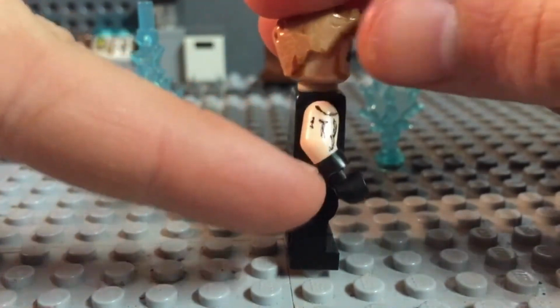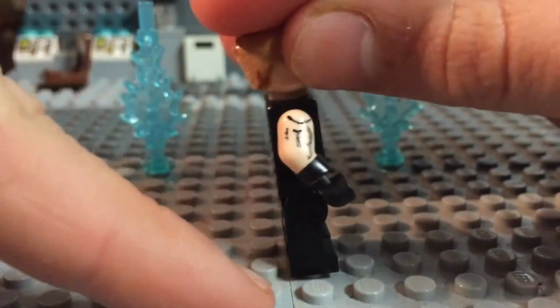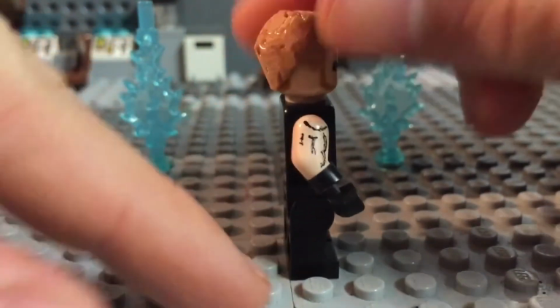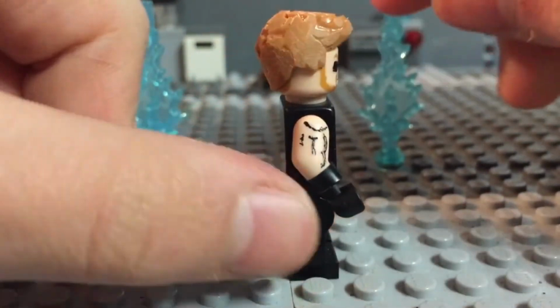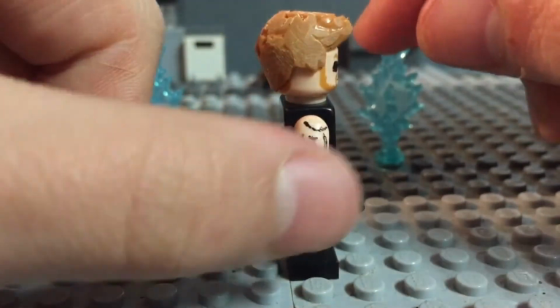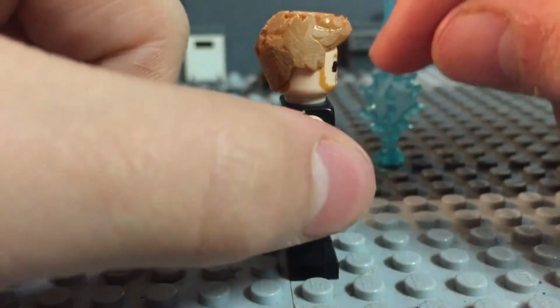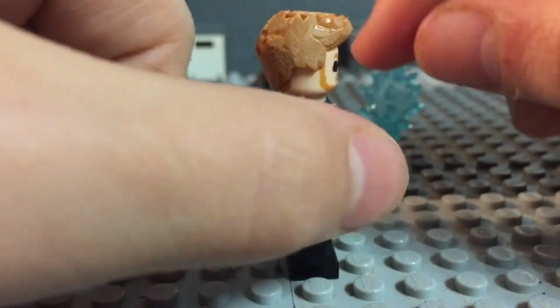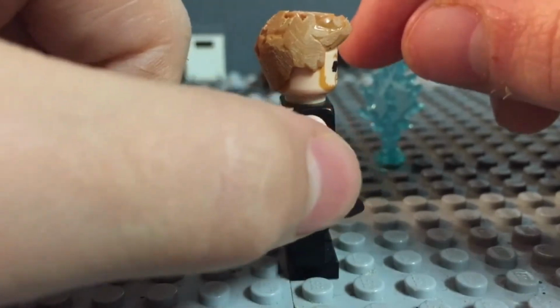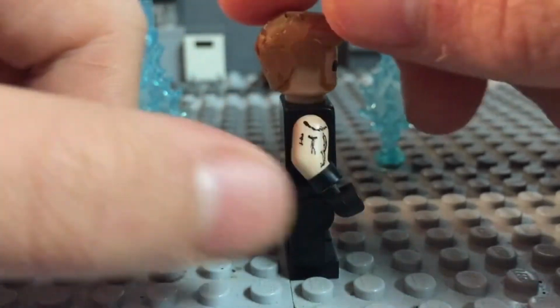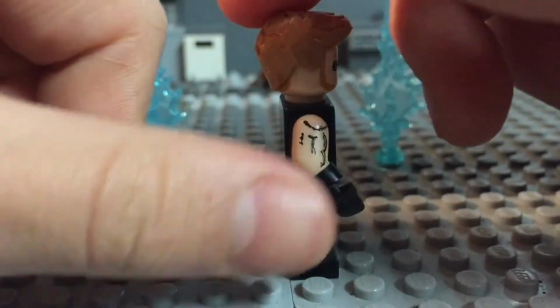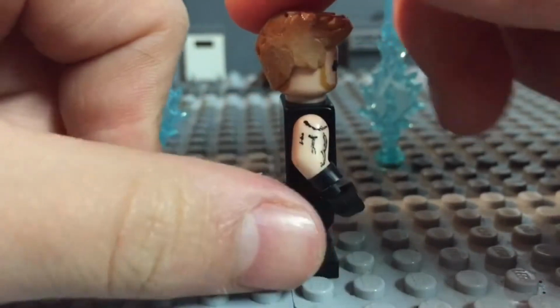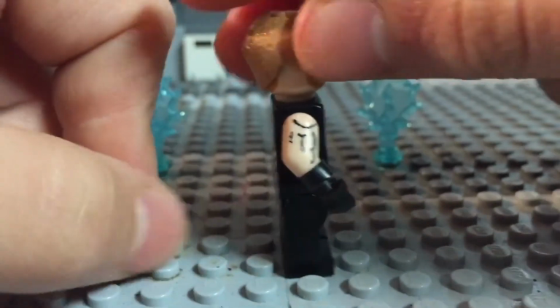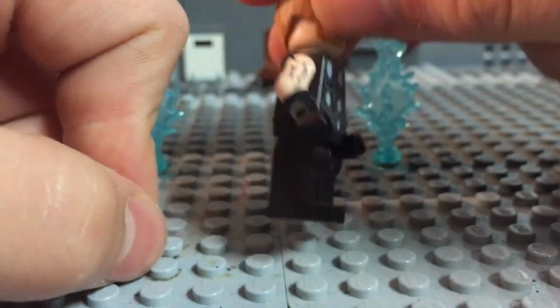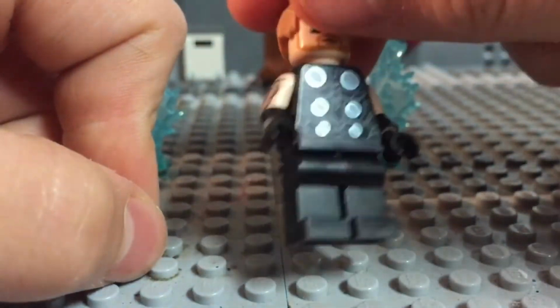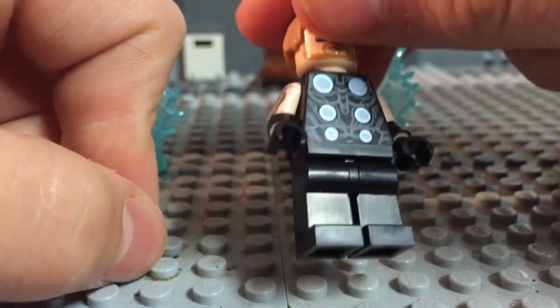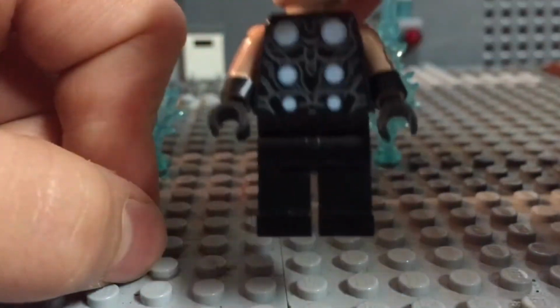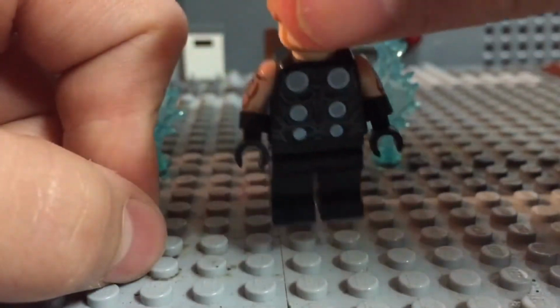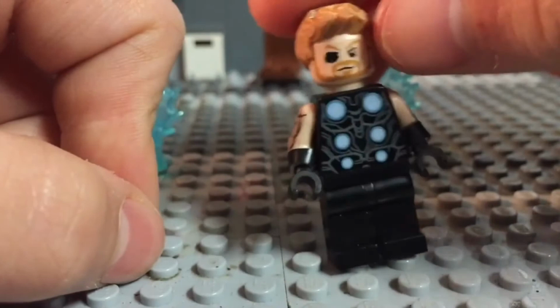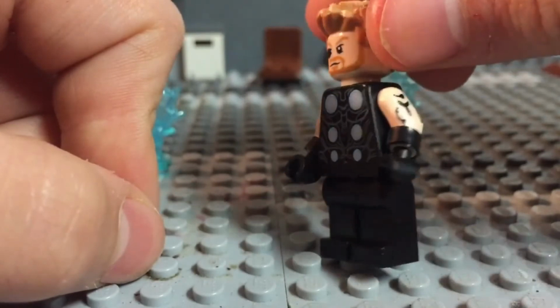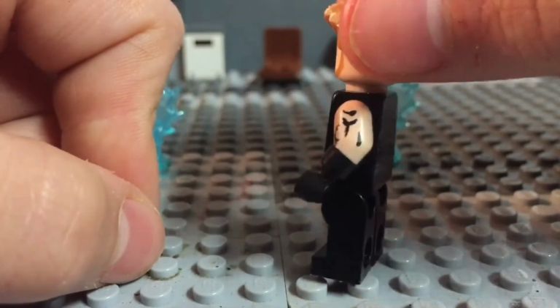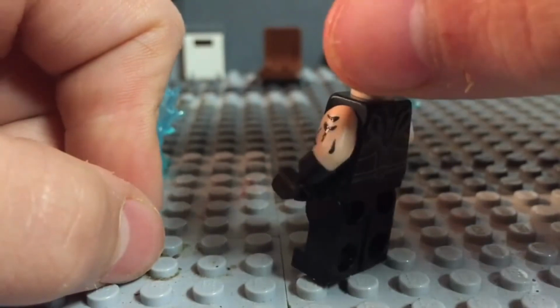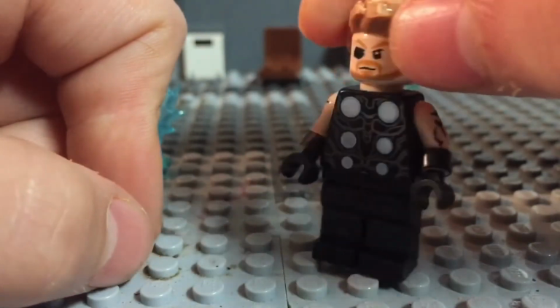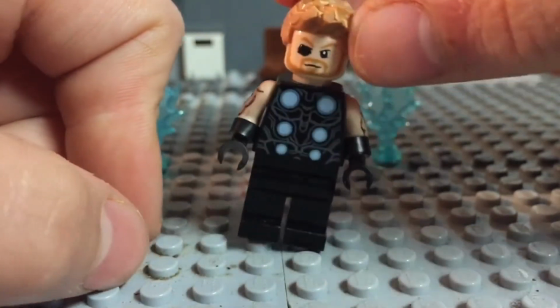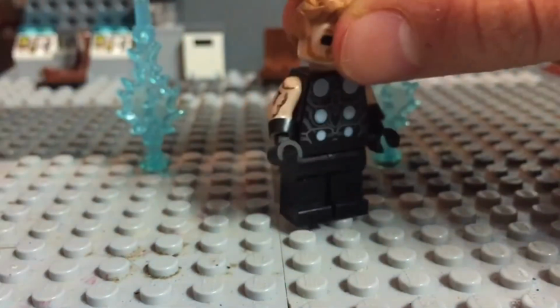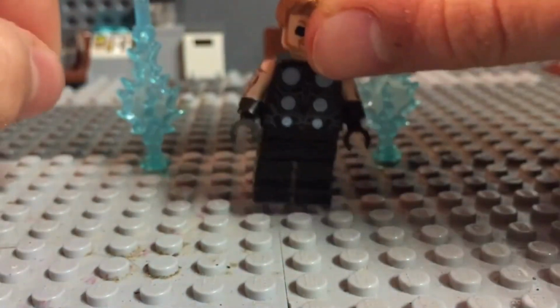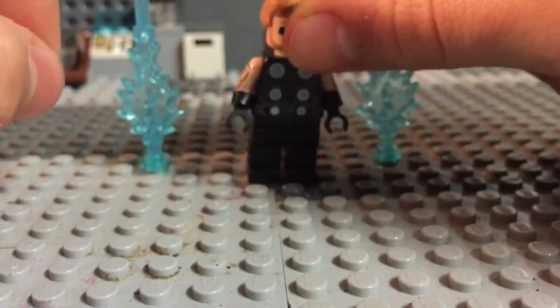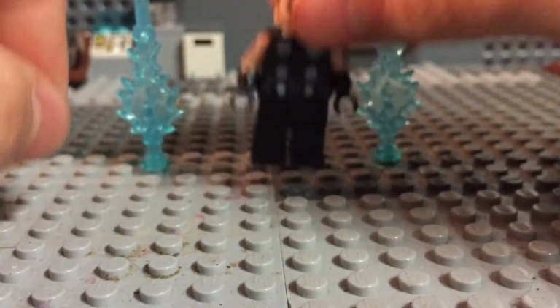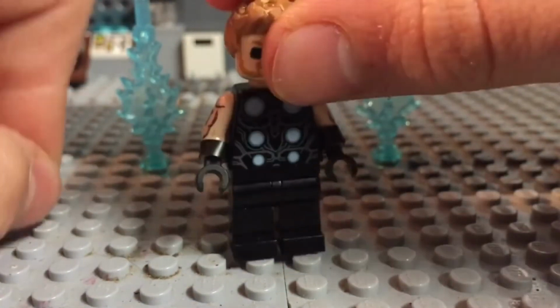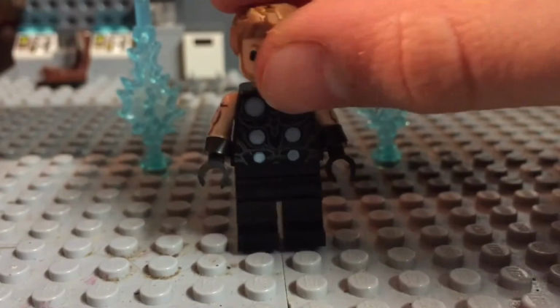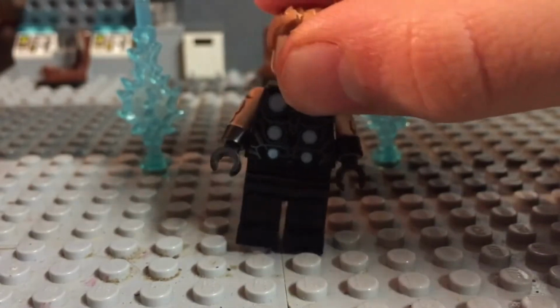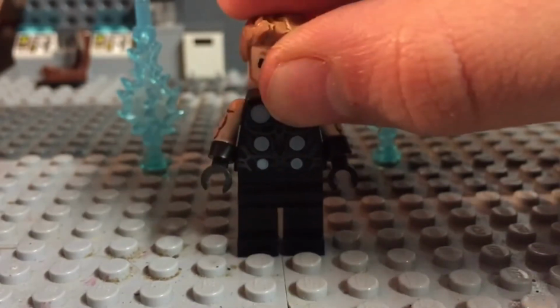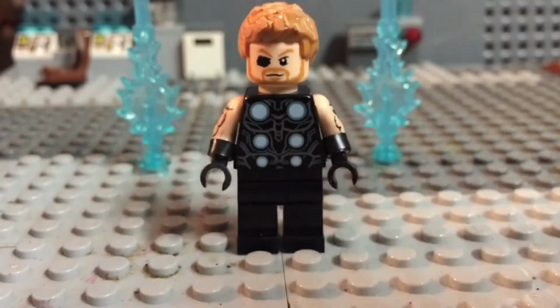He has glove-type things on, so I made electrical-type glove things on him to make it look a little better, at both arms. This figure didn't take me too long, but it was a pretty decent figure.